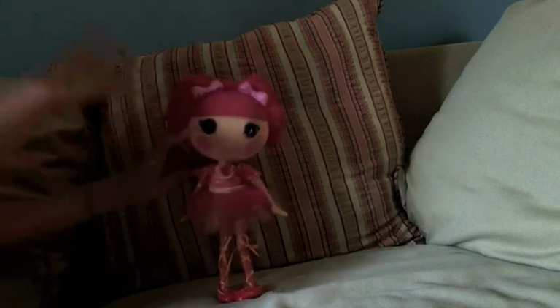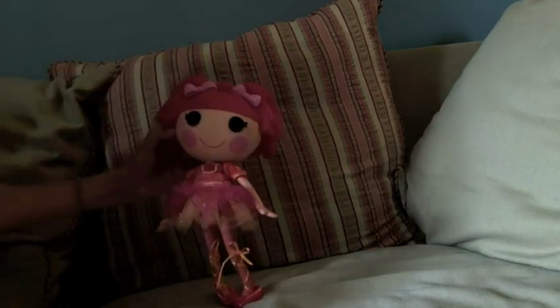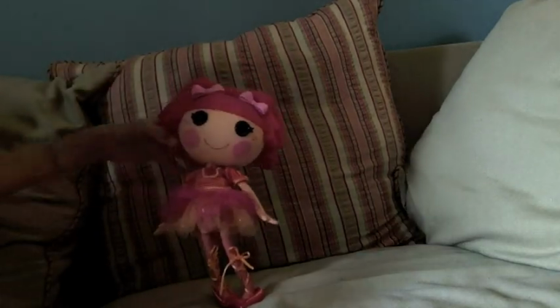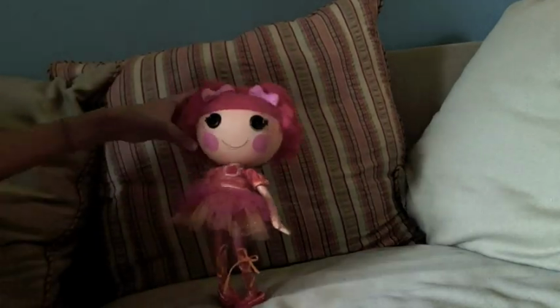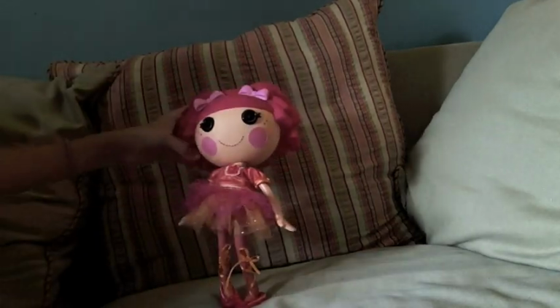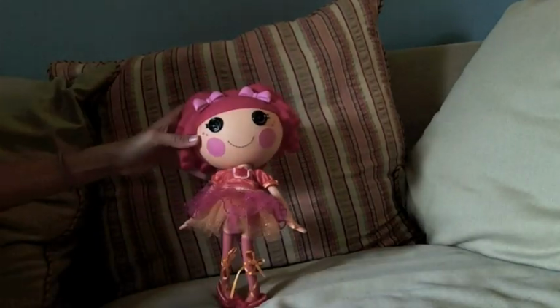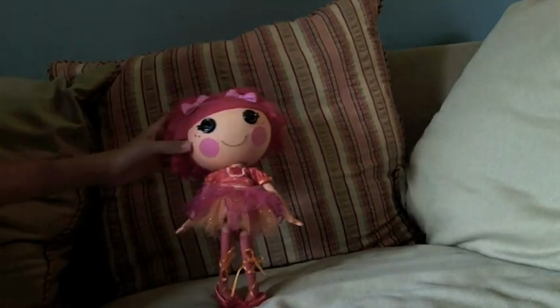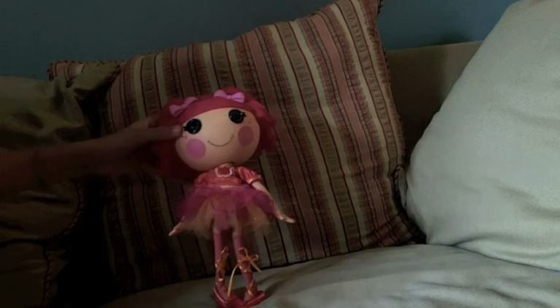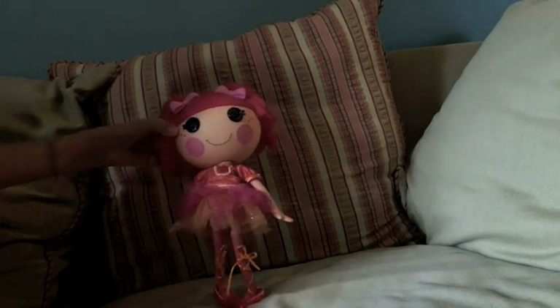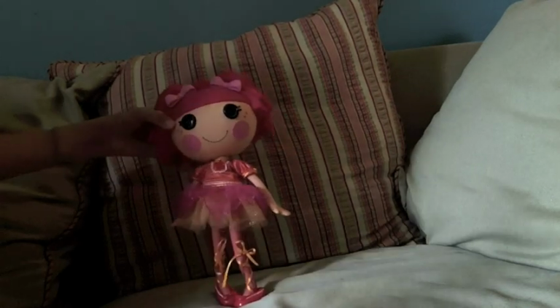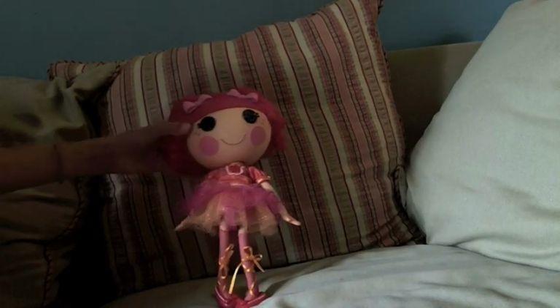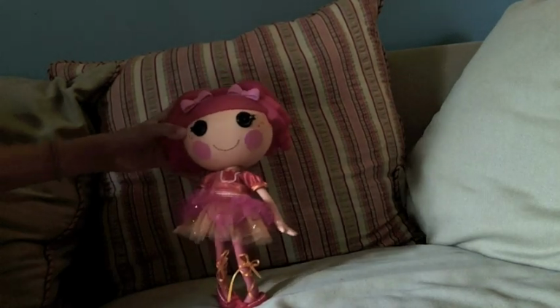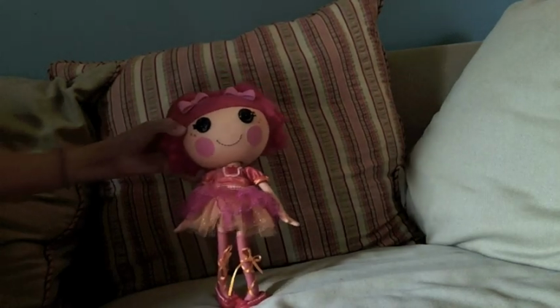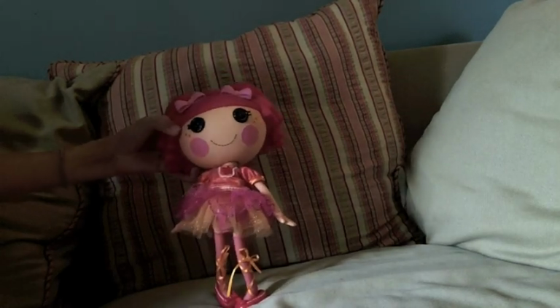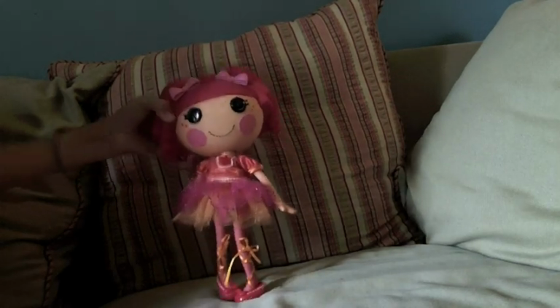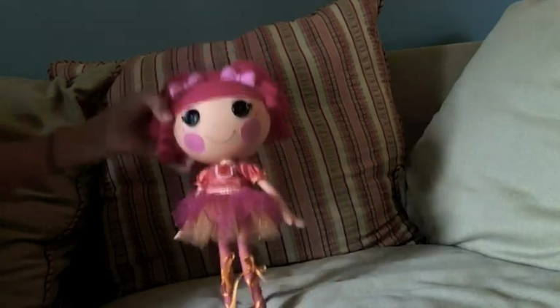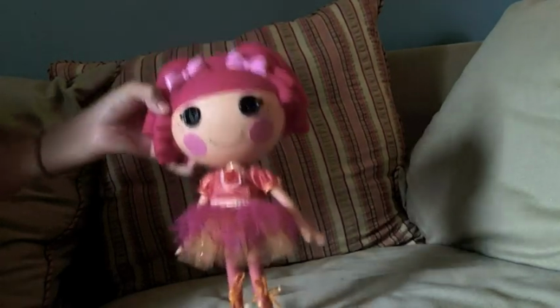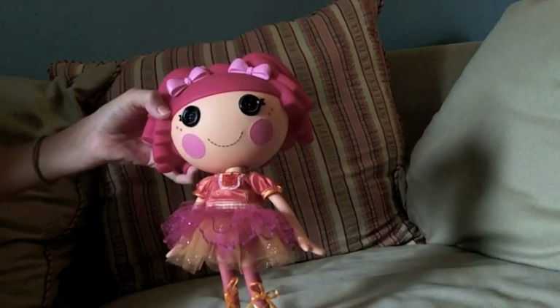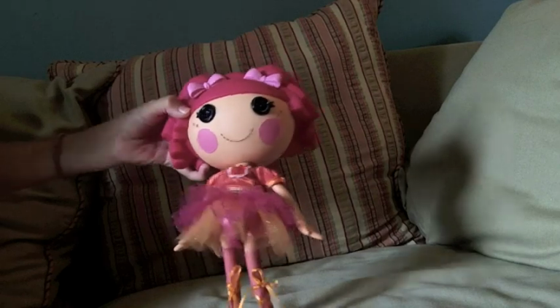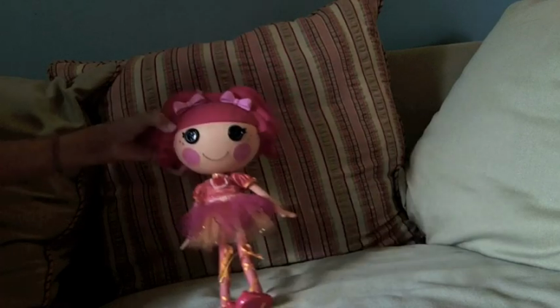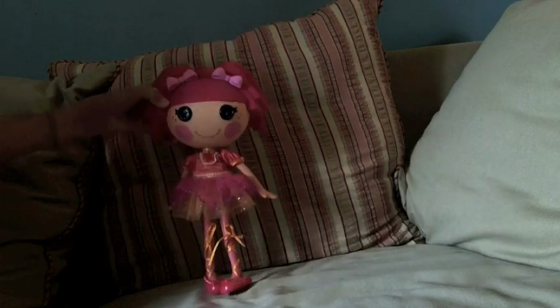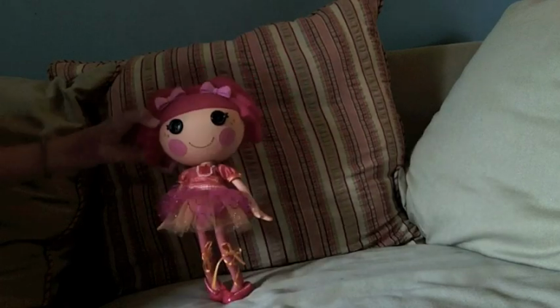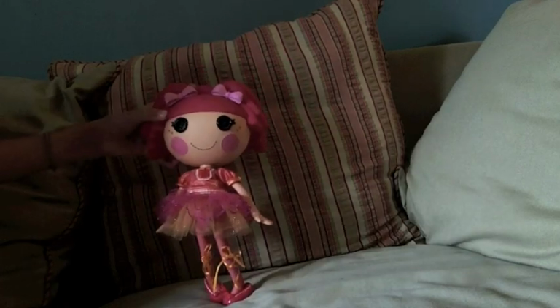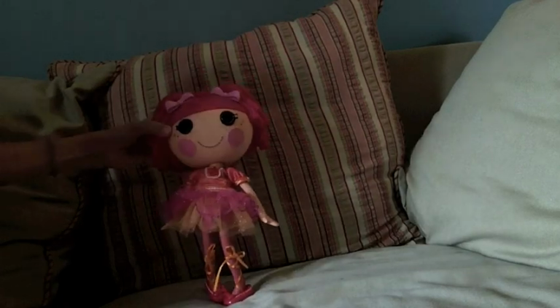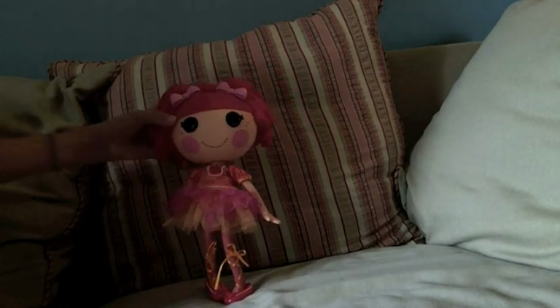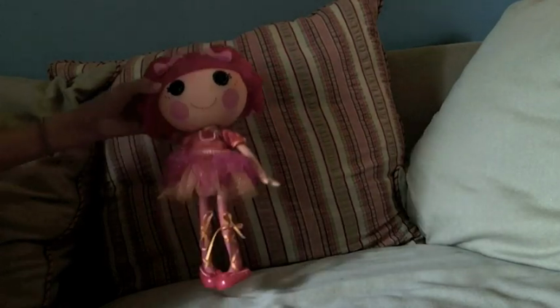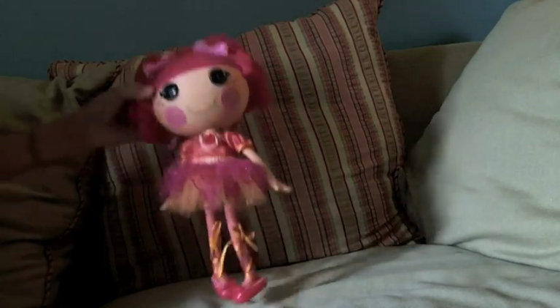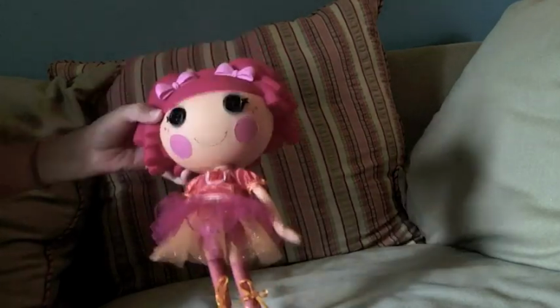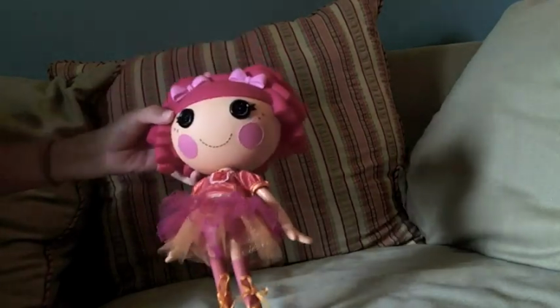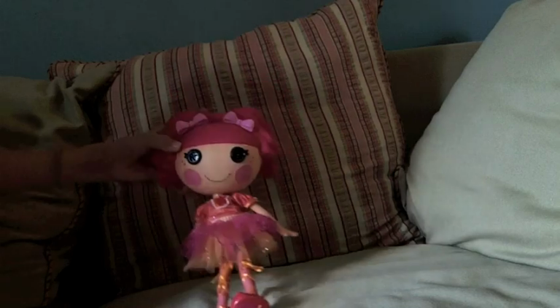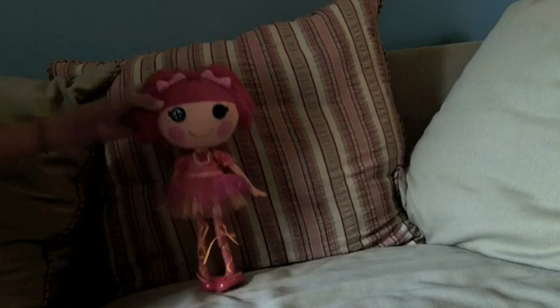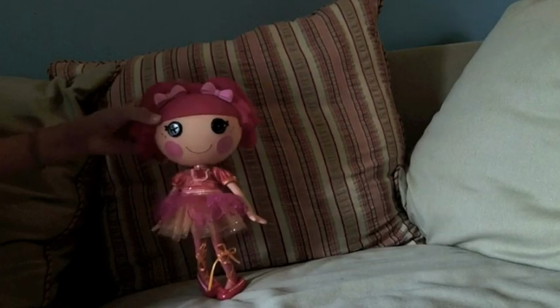Now you're done stretching. Now we're going to do a simple dance move. It's a two-step. So you go jump, jump, slide to the back. Let's do it again. Jump, jump, slide to the back.